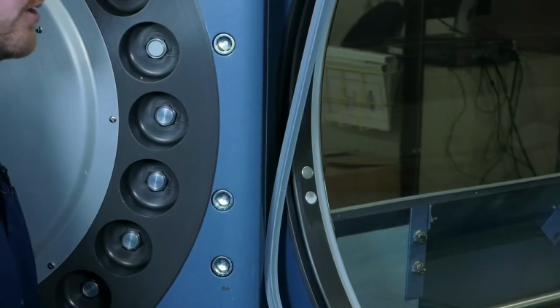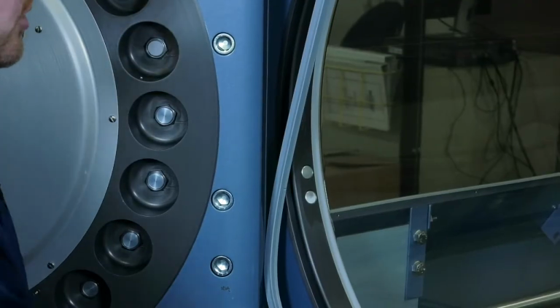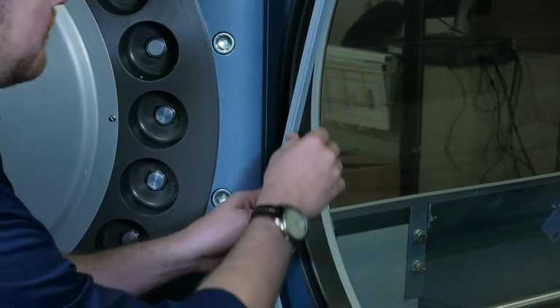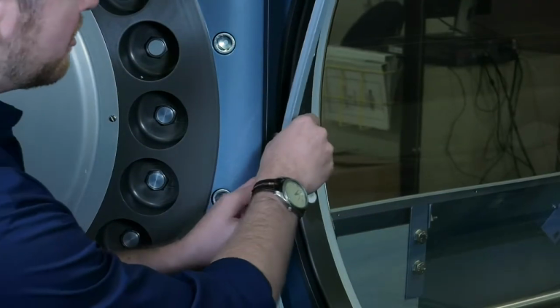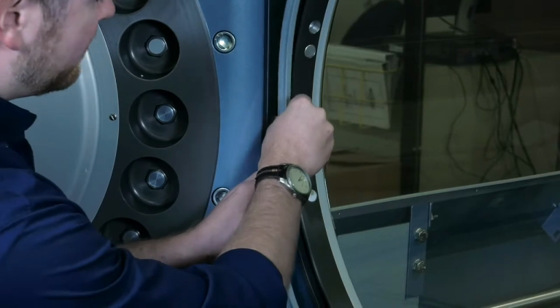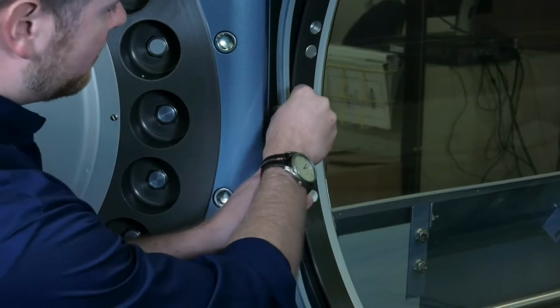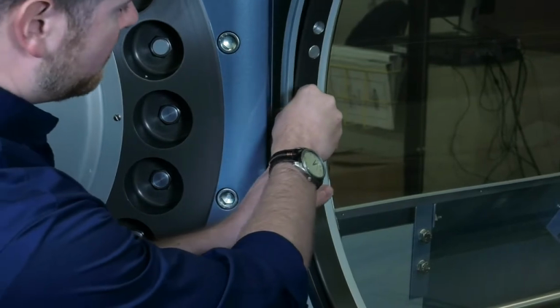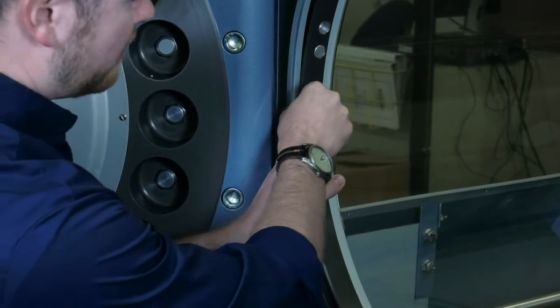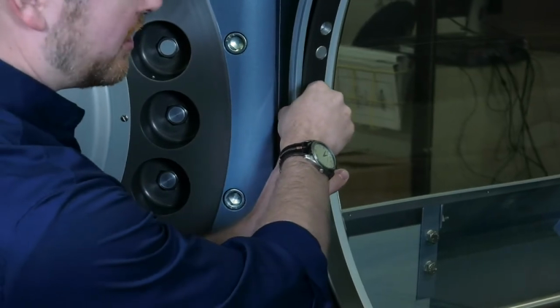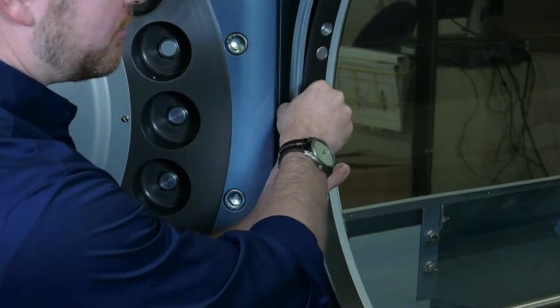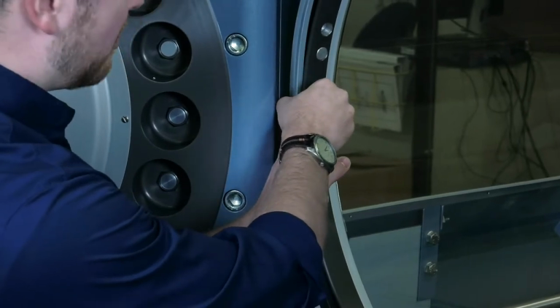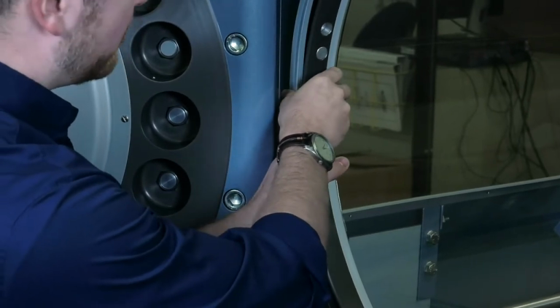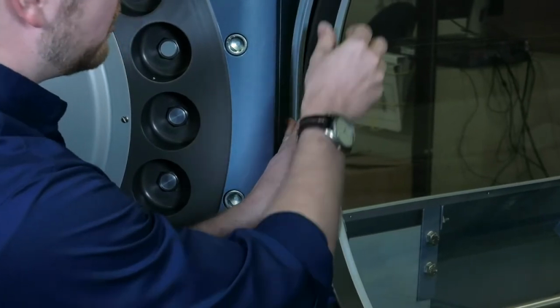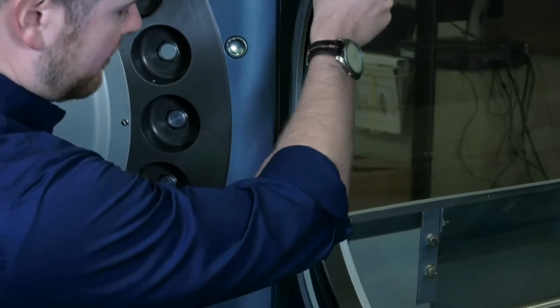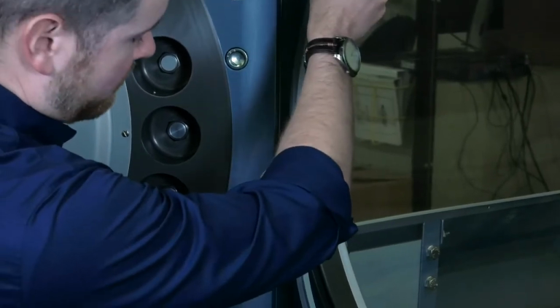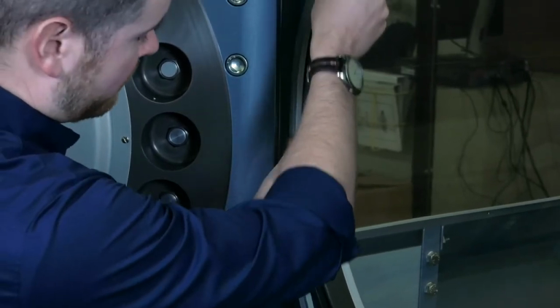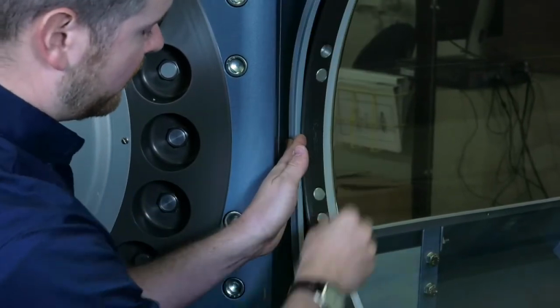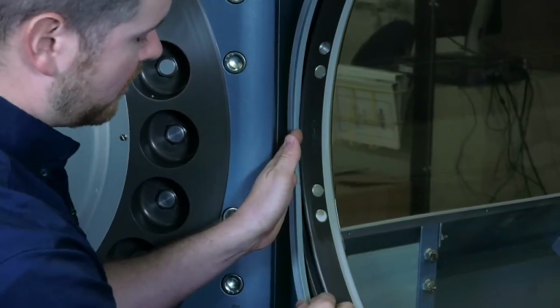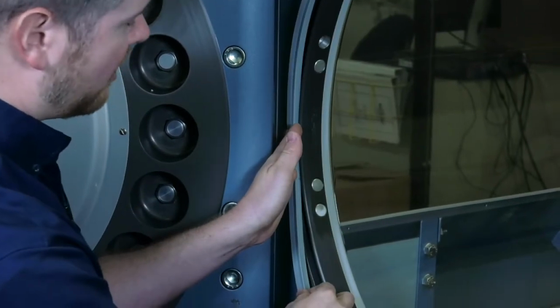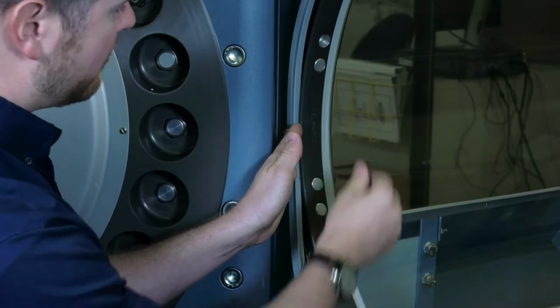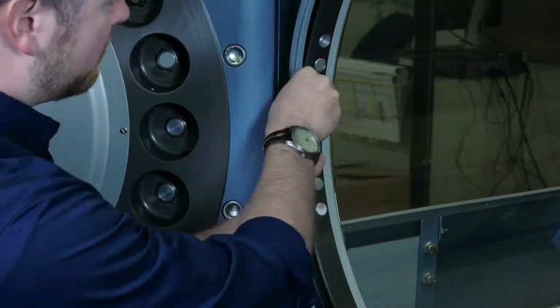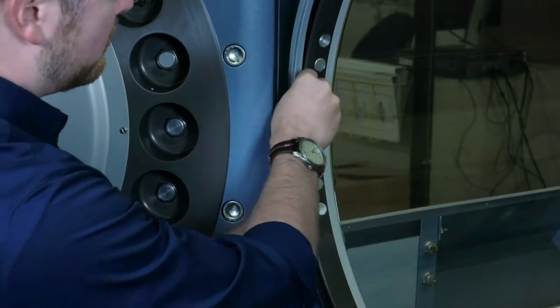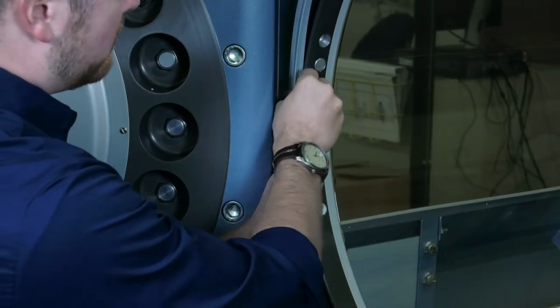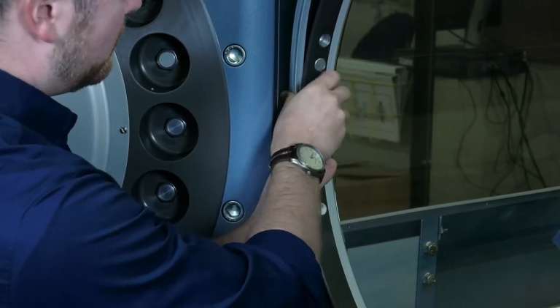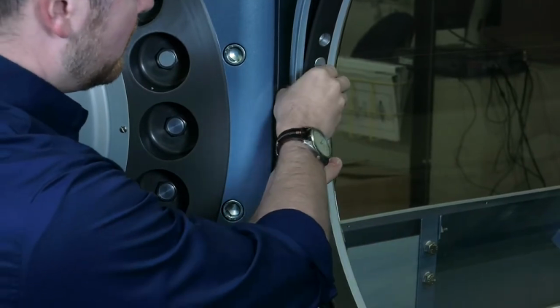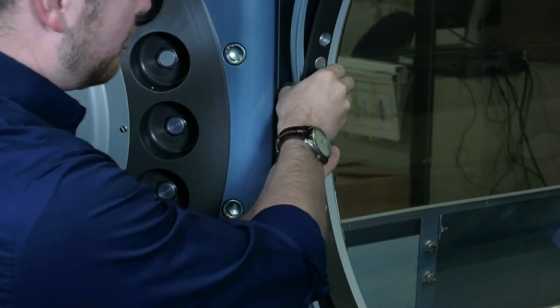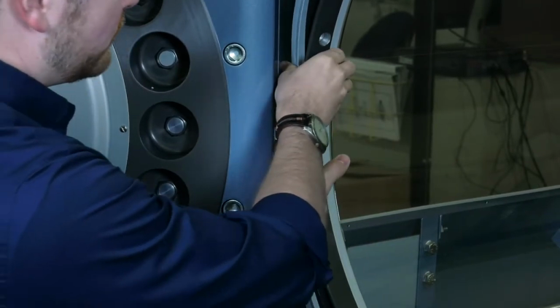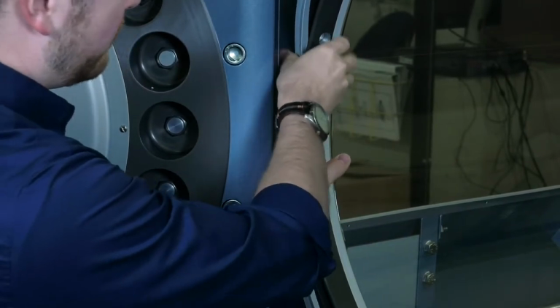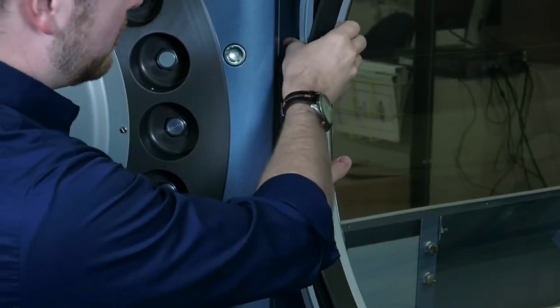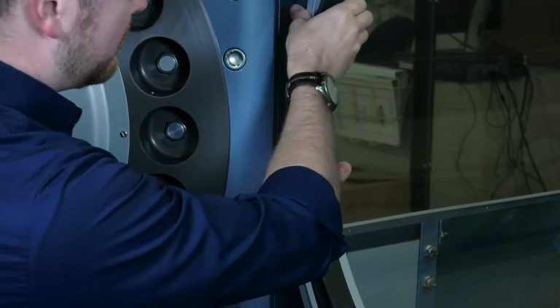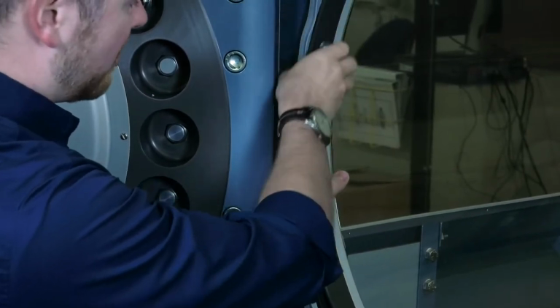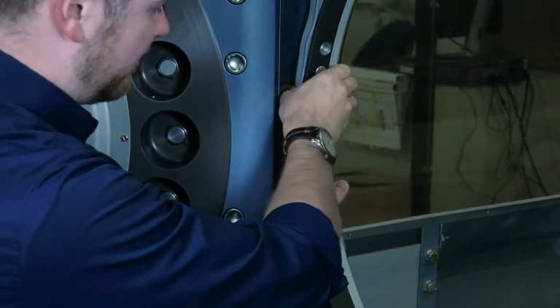Then you're going to come over to the 9 o'clock position. Just like at the 3 o'clock, you're going to make sure you have an even amount of door seal on the top and the bottom, and you're going to push the door seal in at the 9 o'clock position.